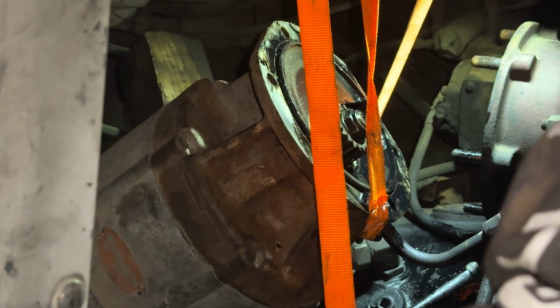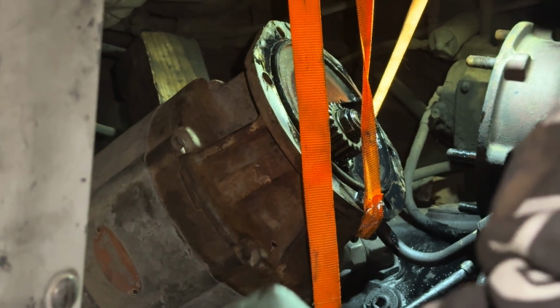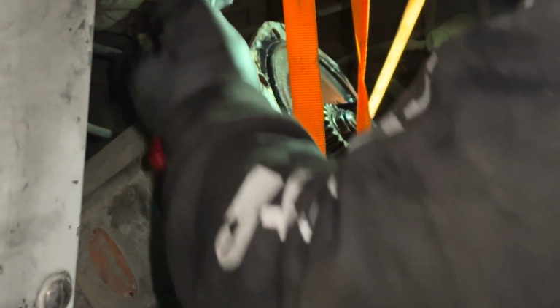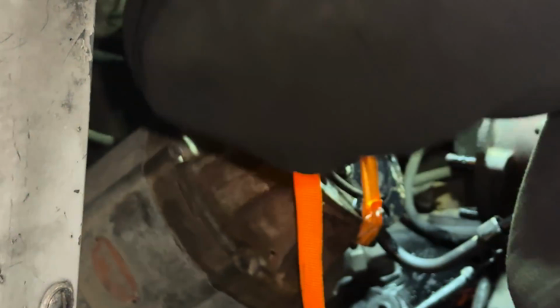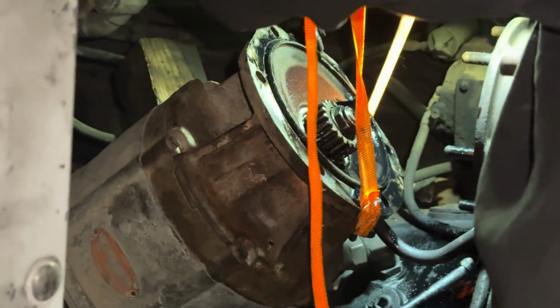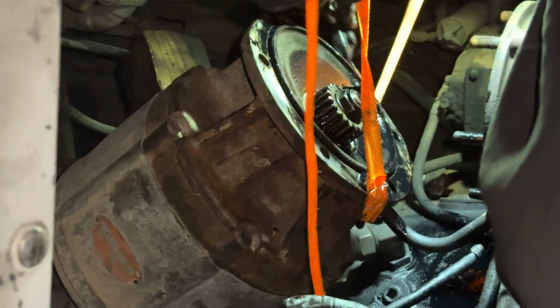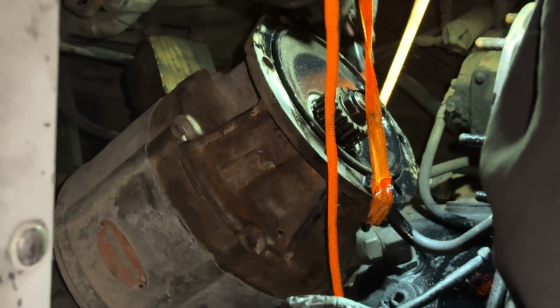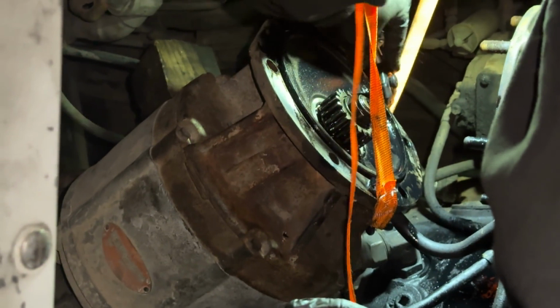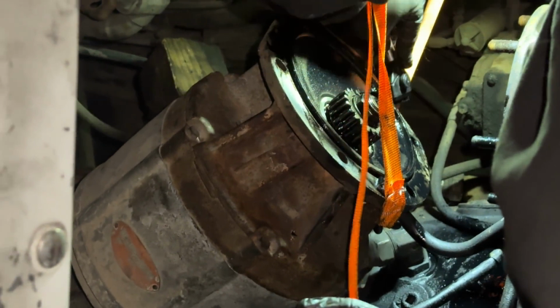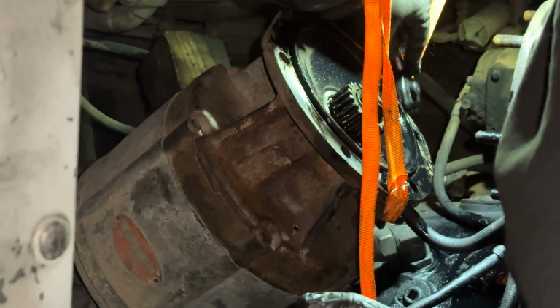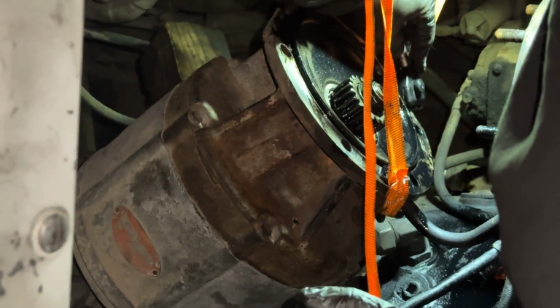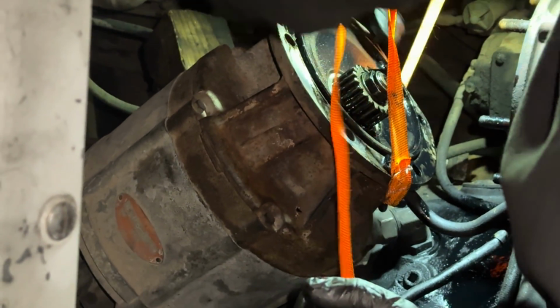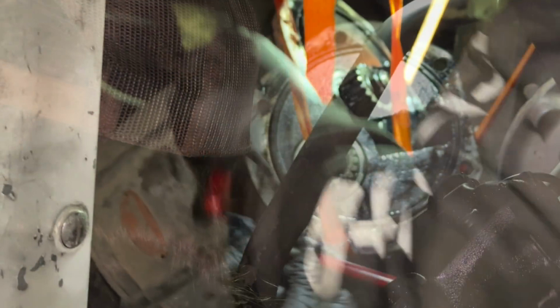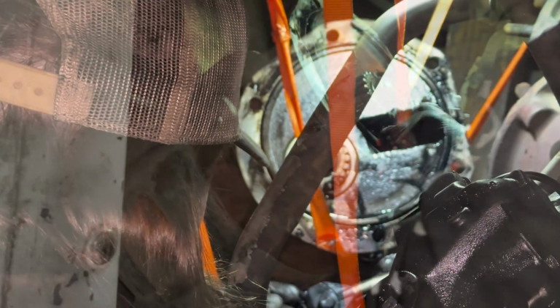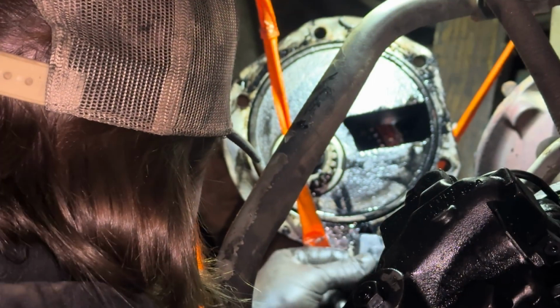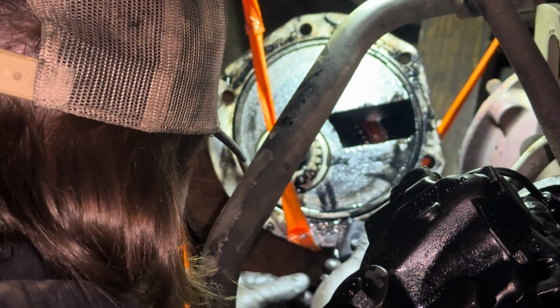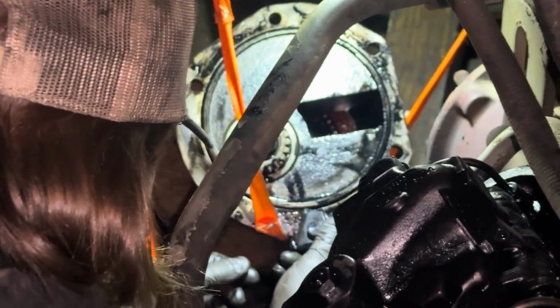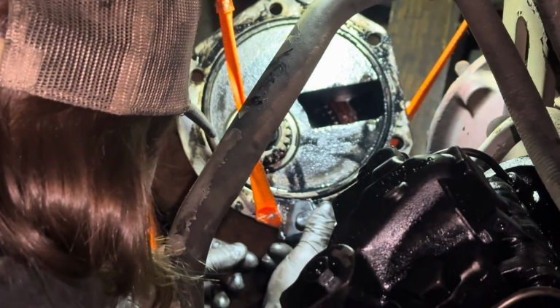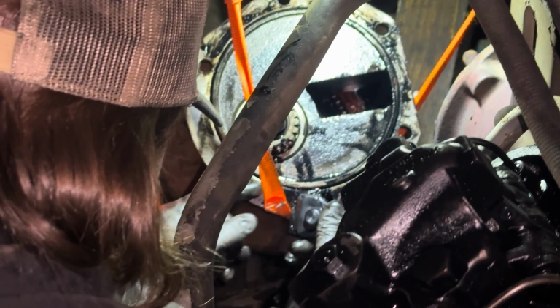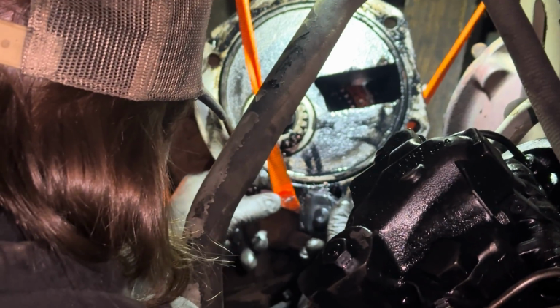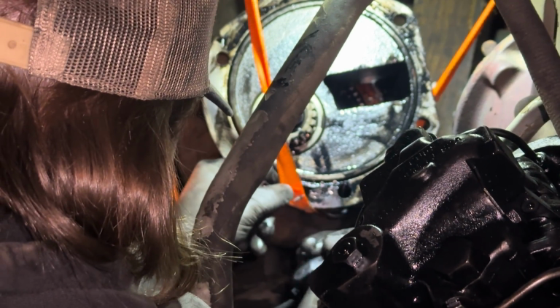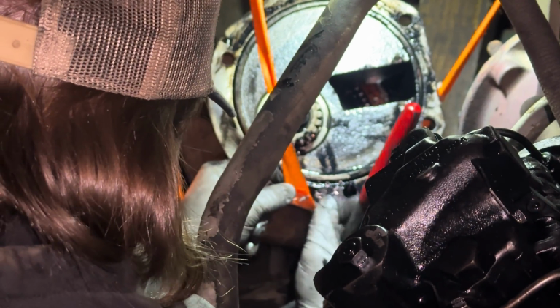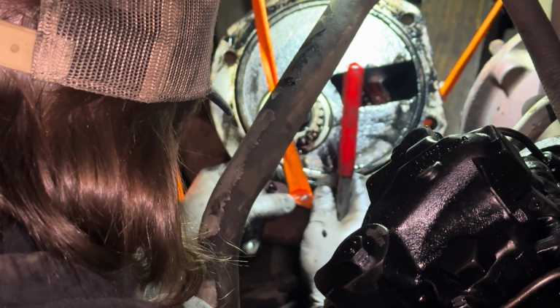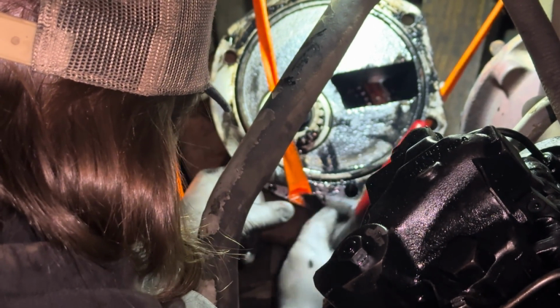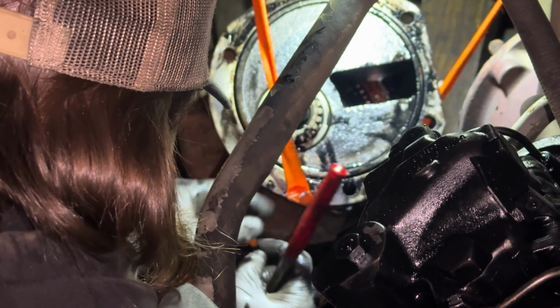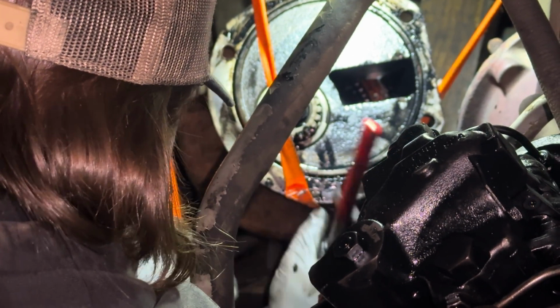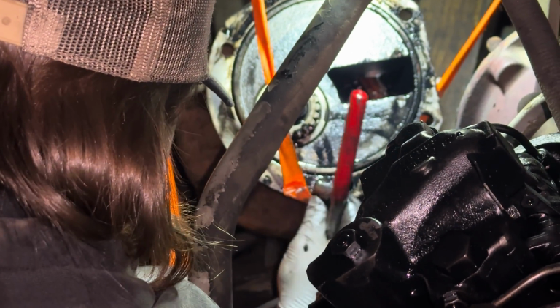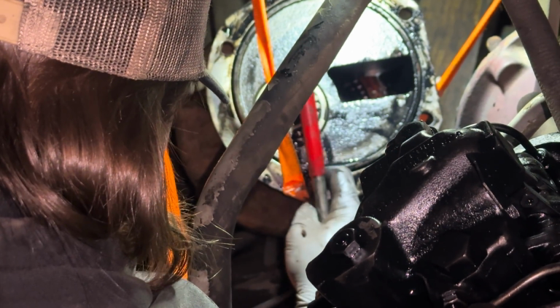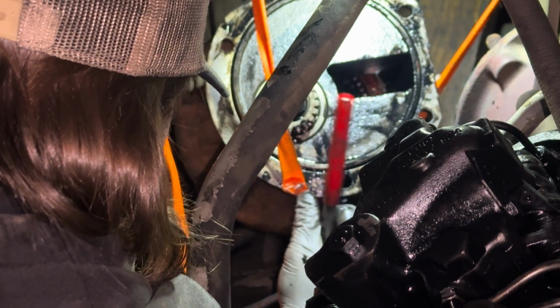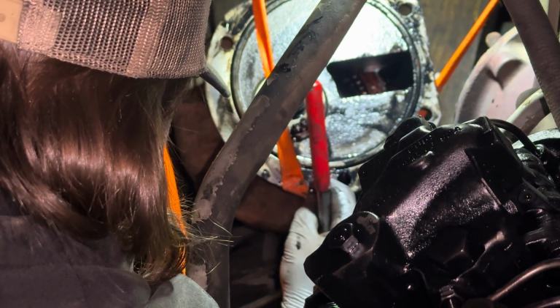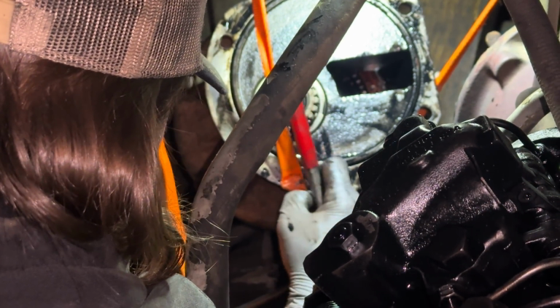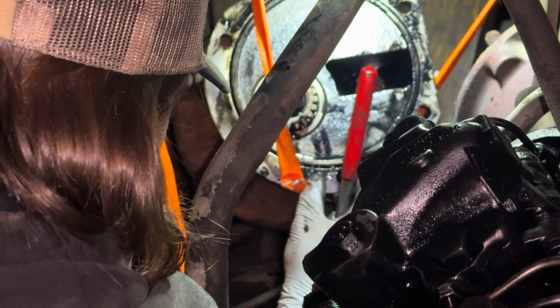Scraping off old petrified gaskets is no fun. Can you move that strap back around it? Yeah, I'm going to.